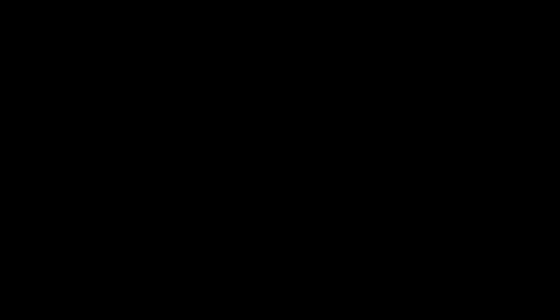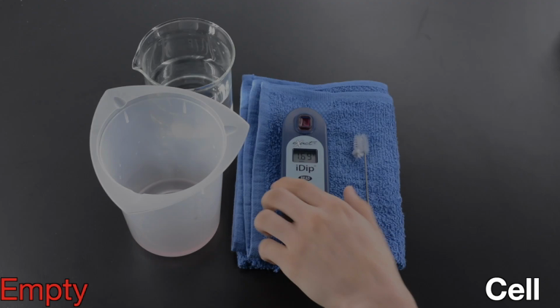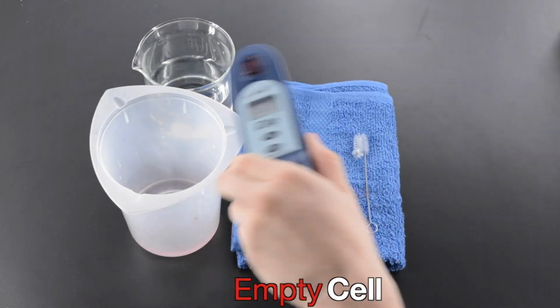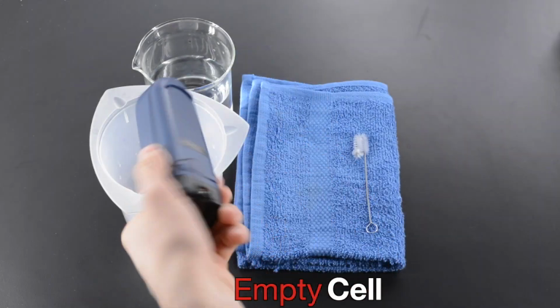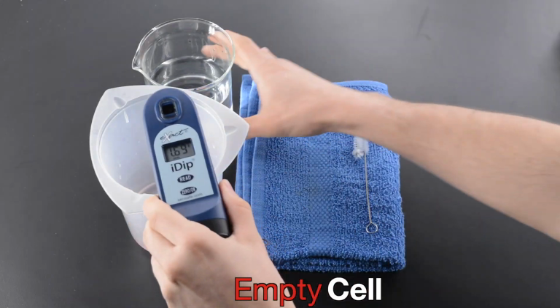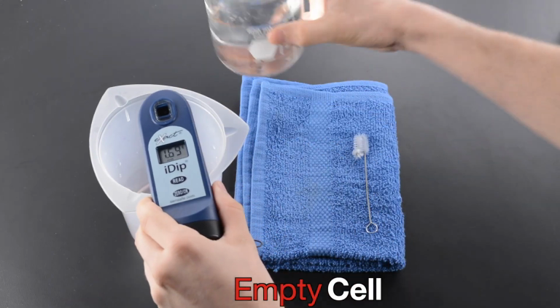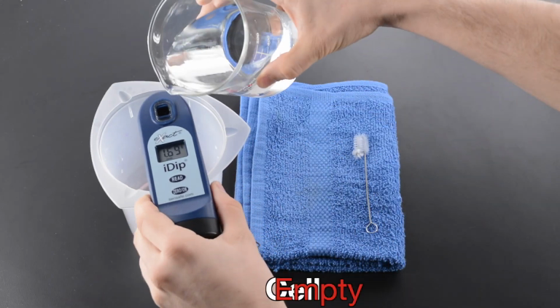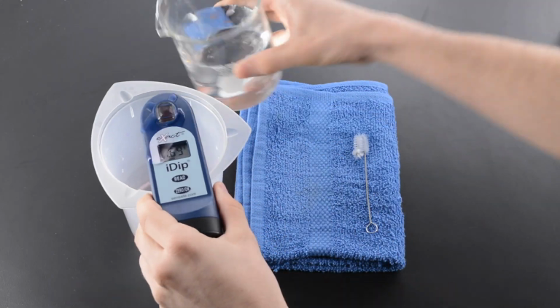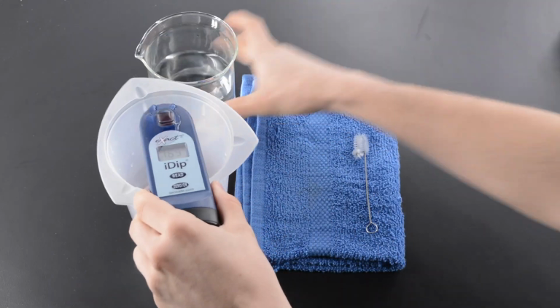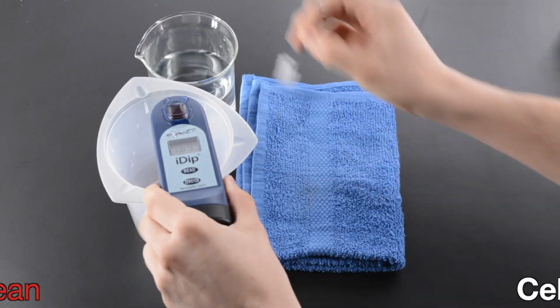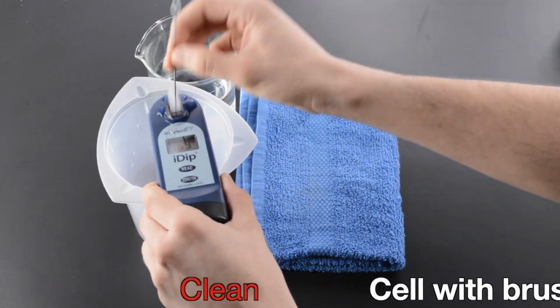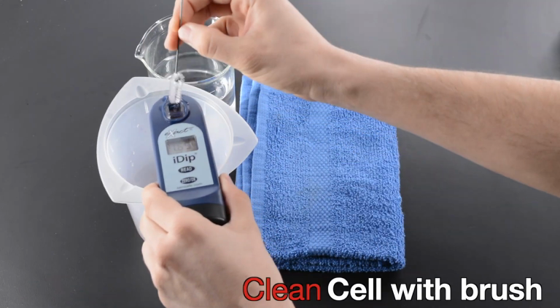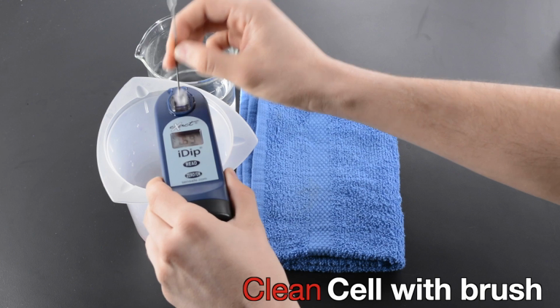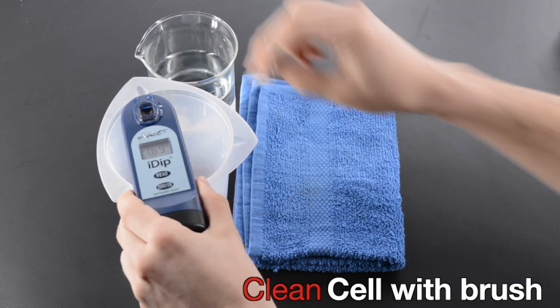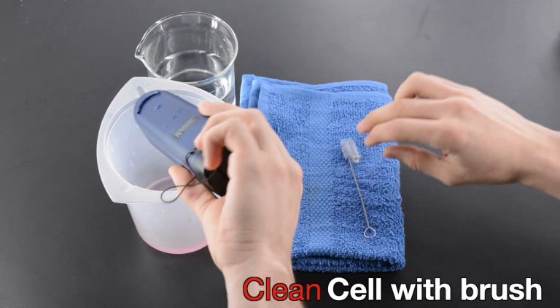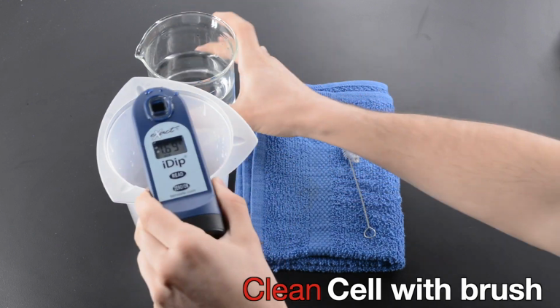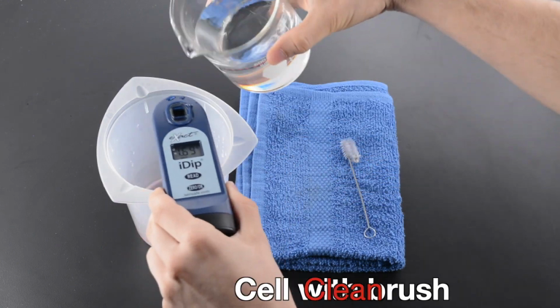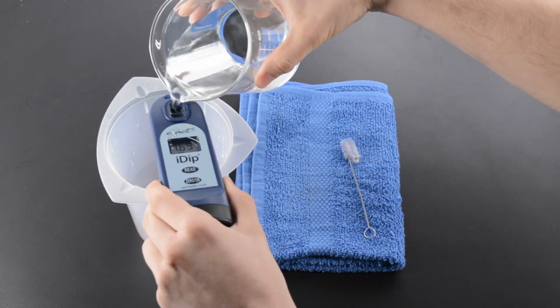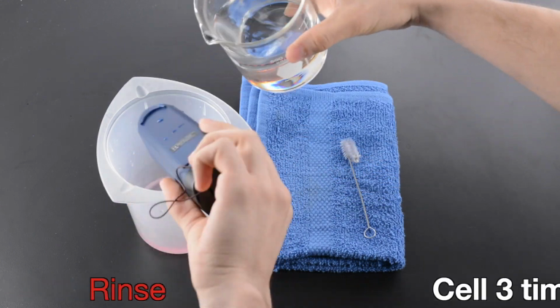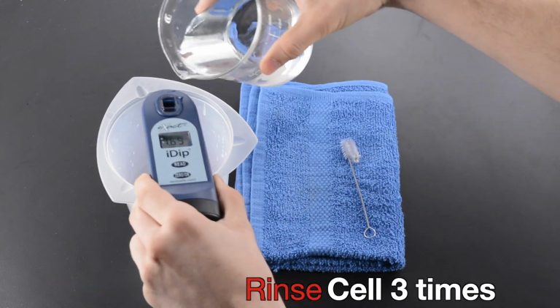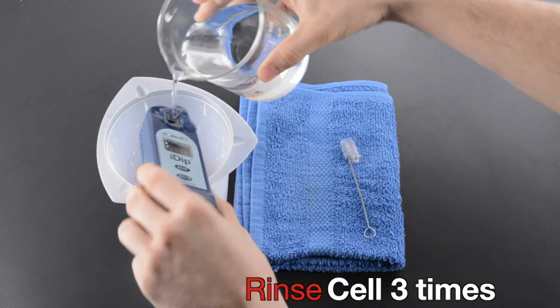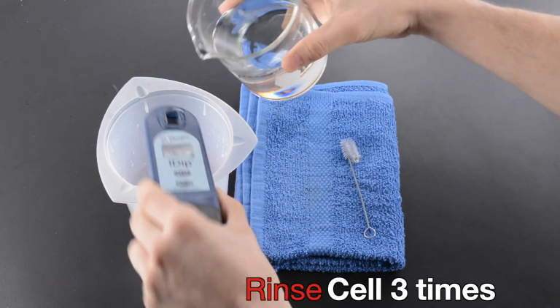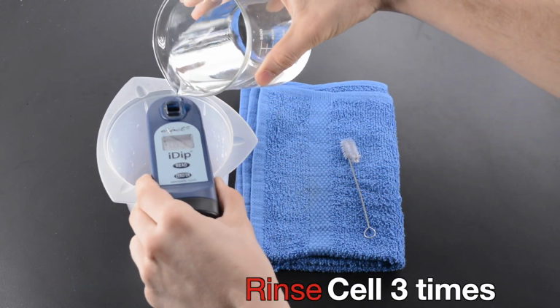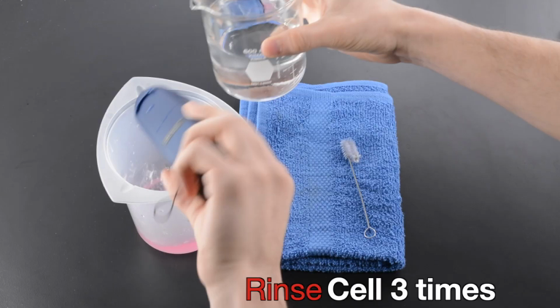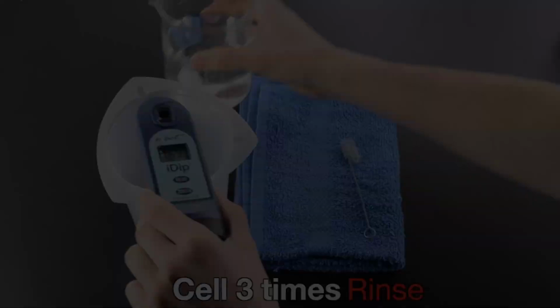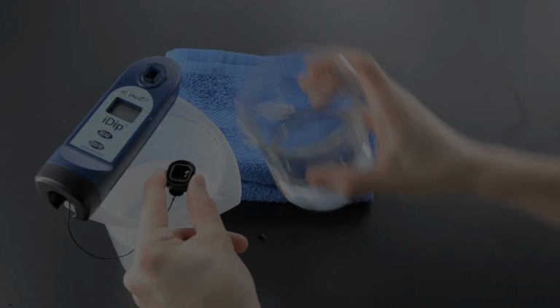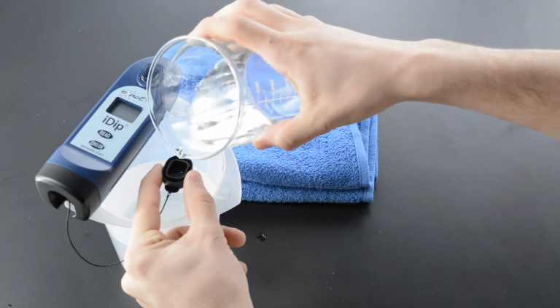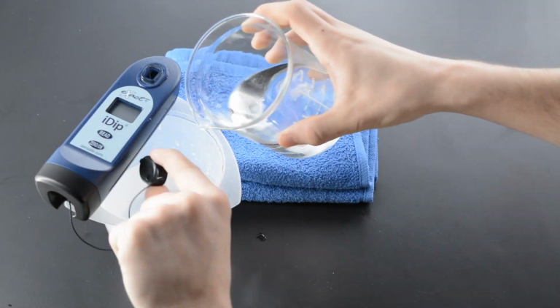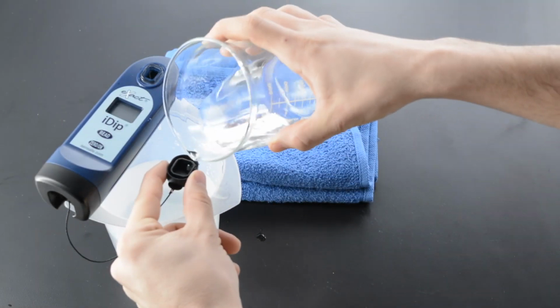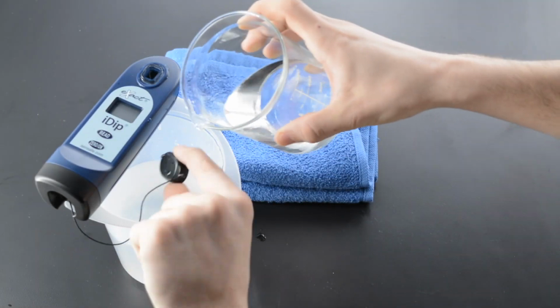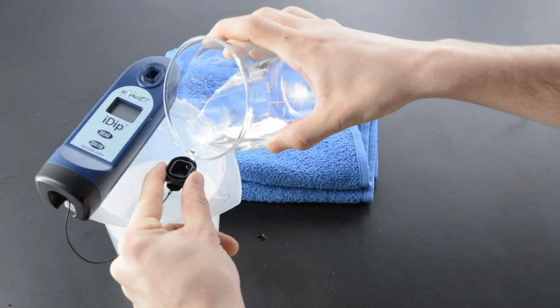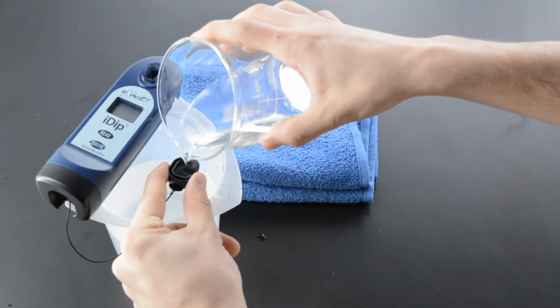Empty cell. Clean cell with brush. Rinse cell three times. Rinse cap three times.